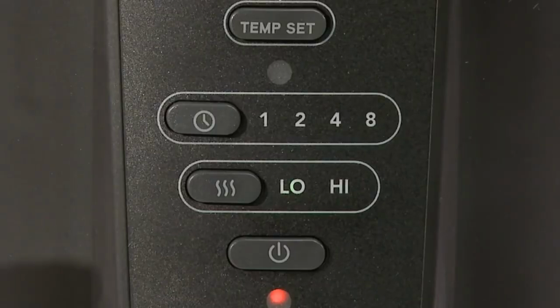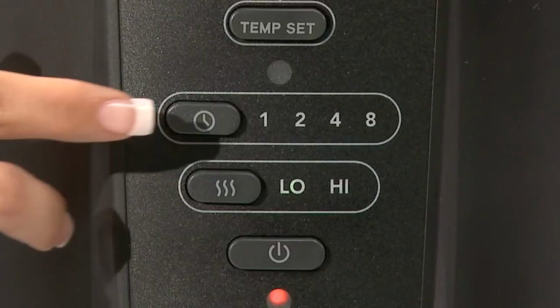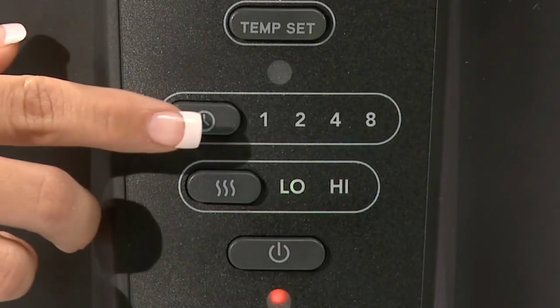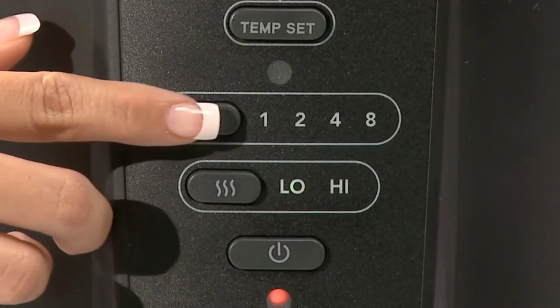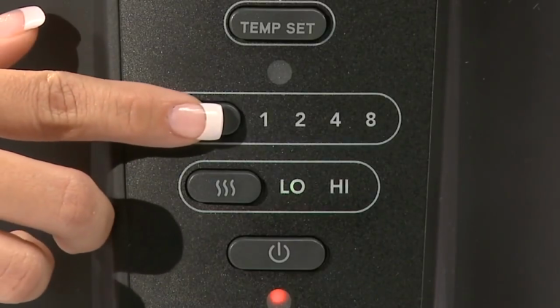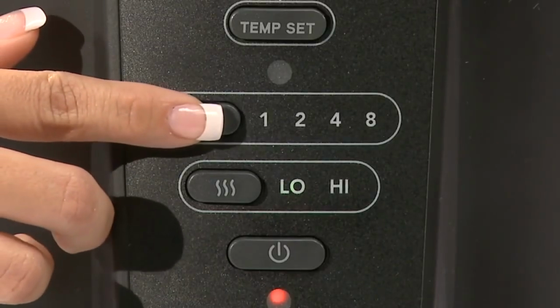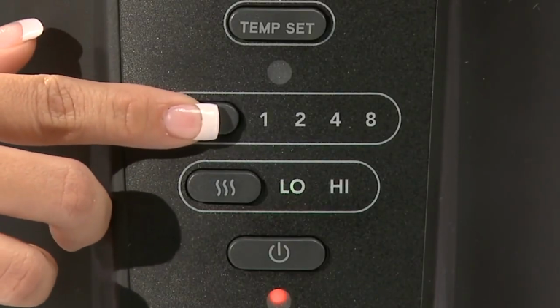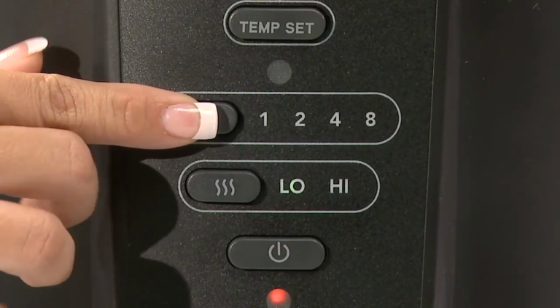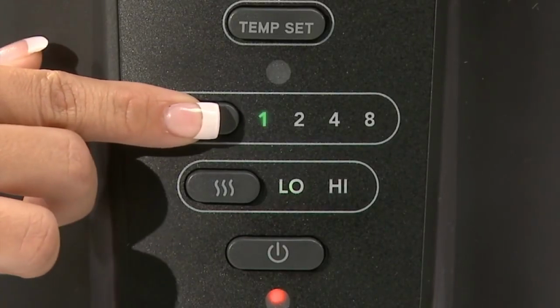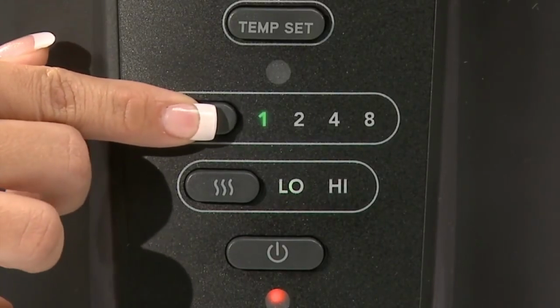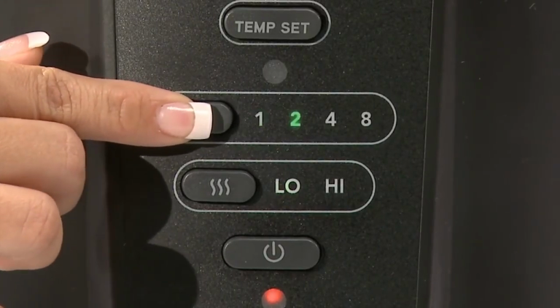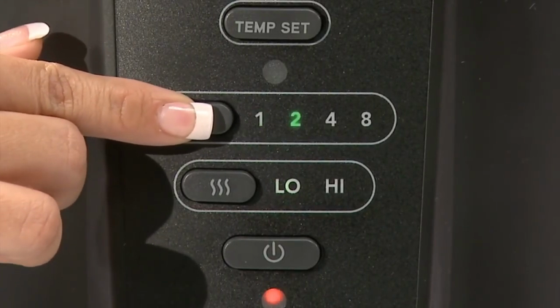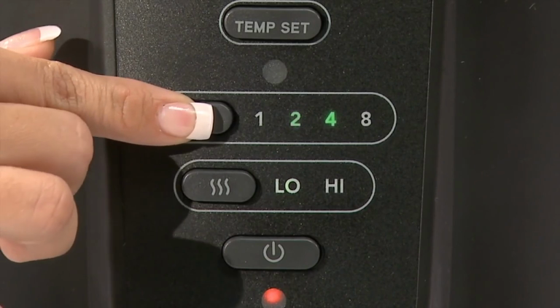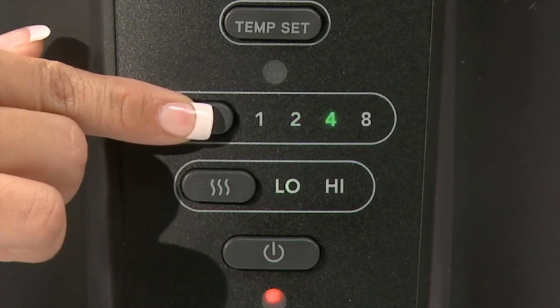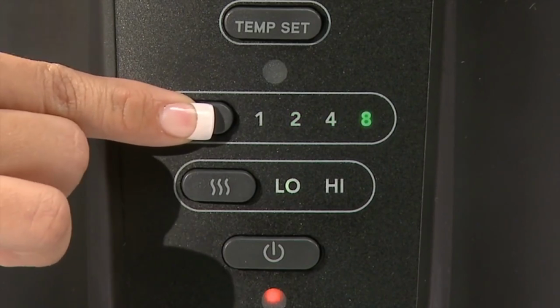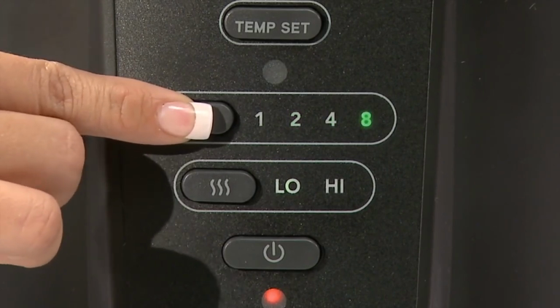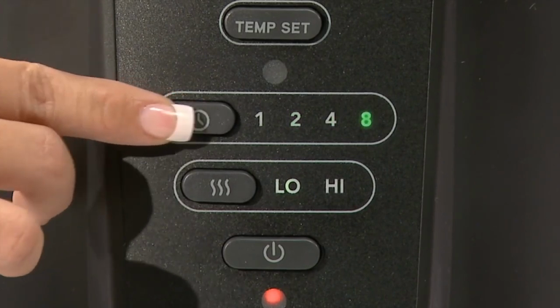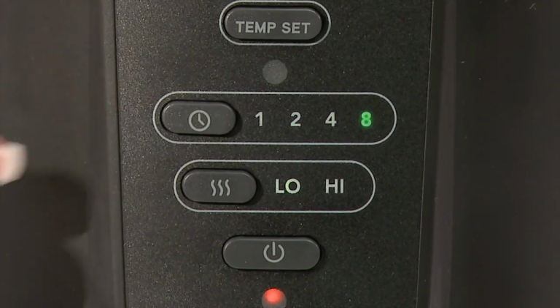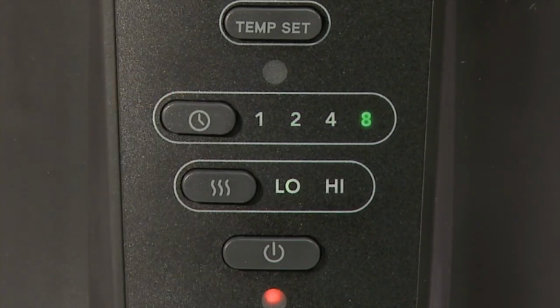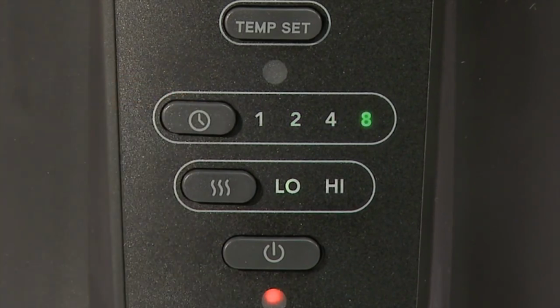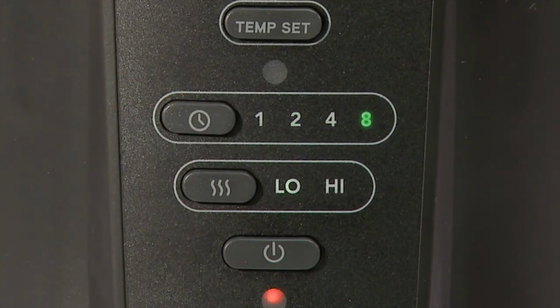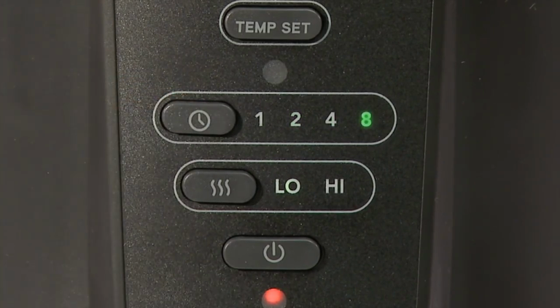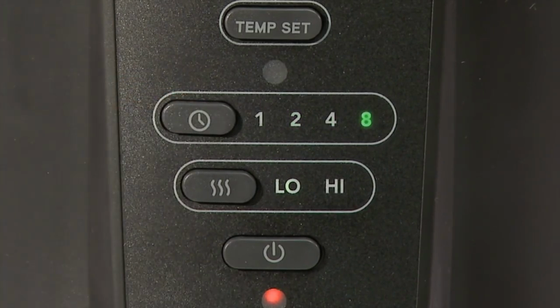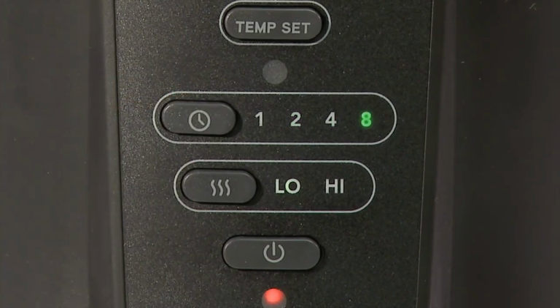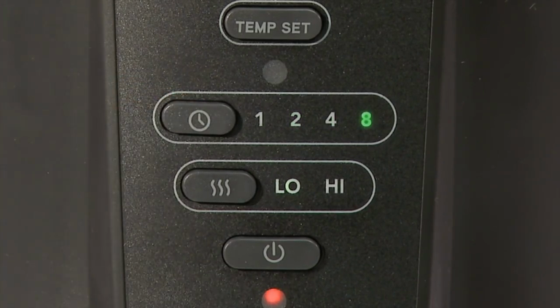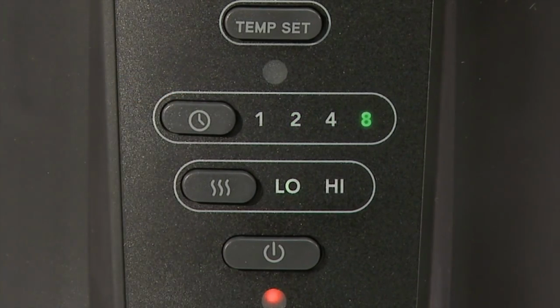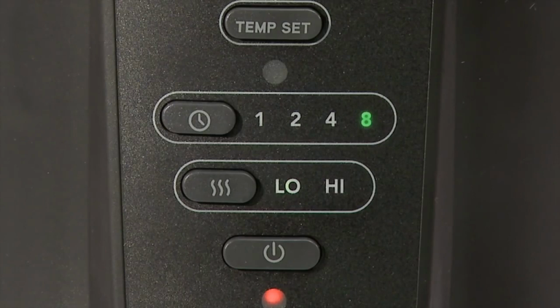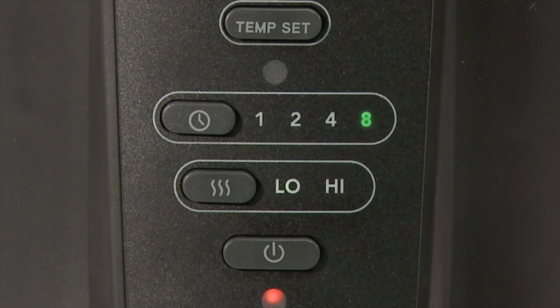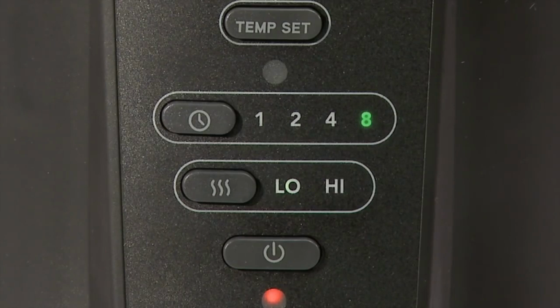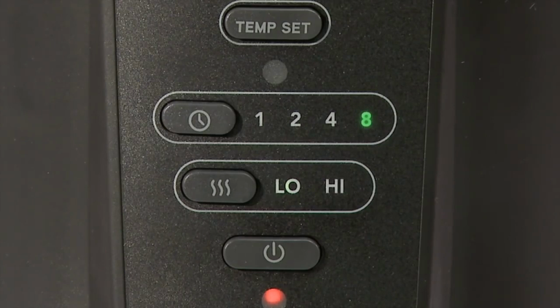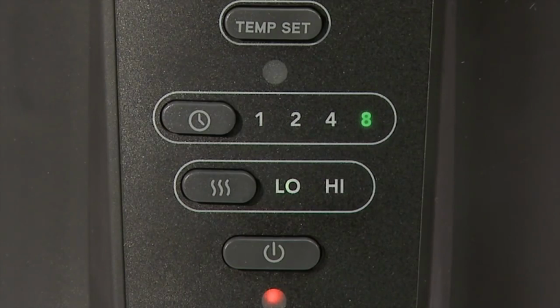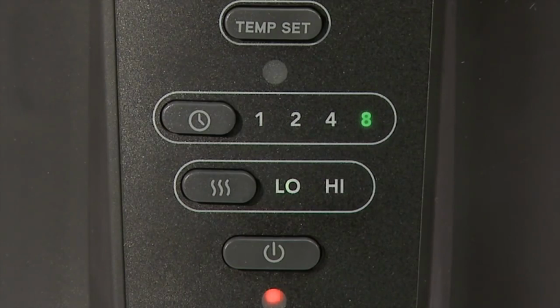To use the timer function, press the timer button and choose one, two, four, or eight hours. The heater will run for that chosen period and automatically shut off after the desired time has passed.